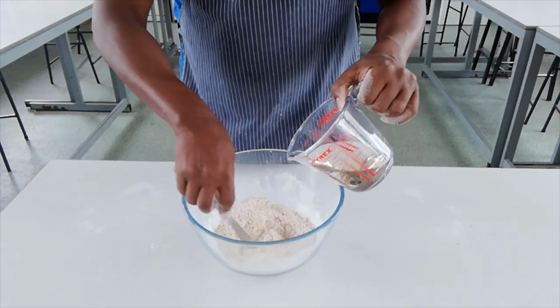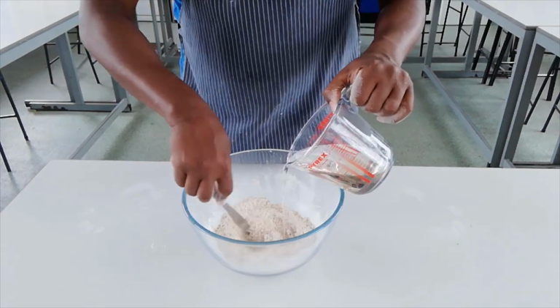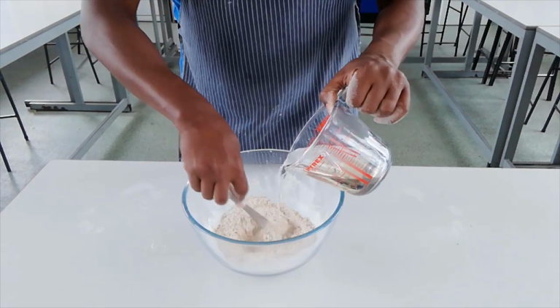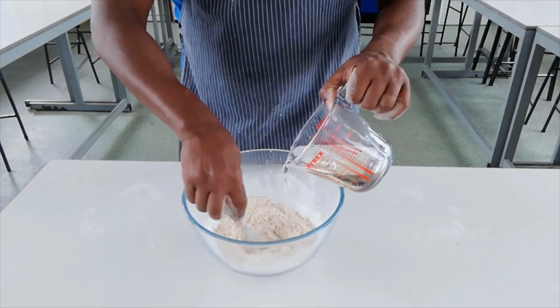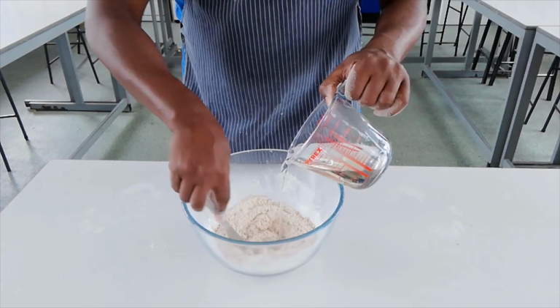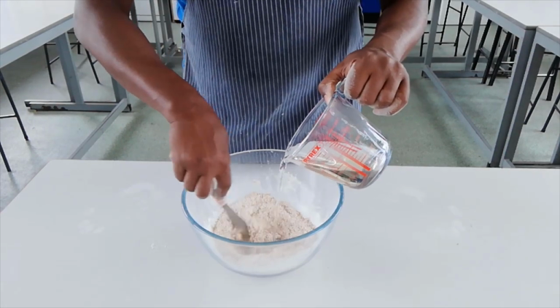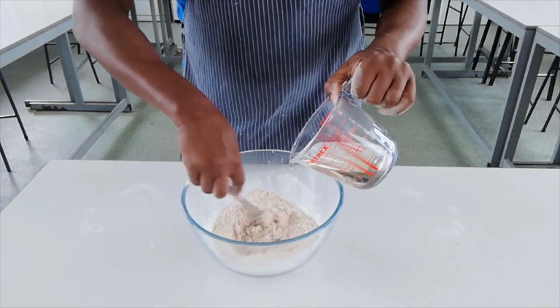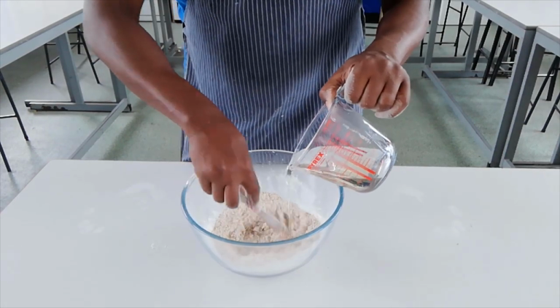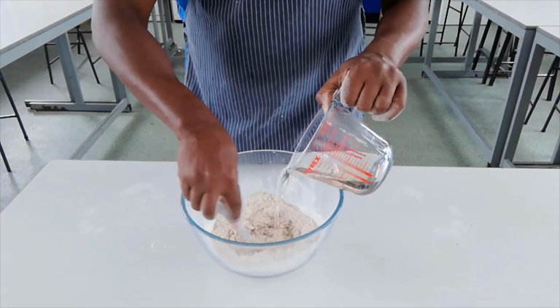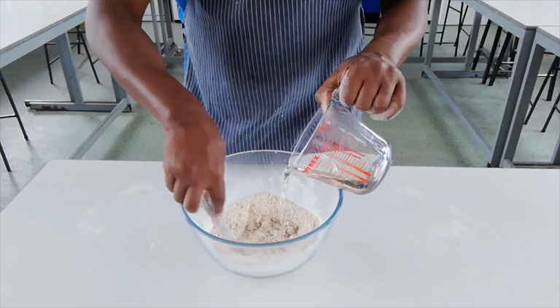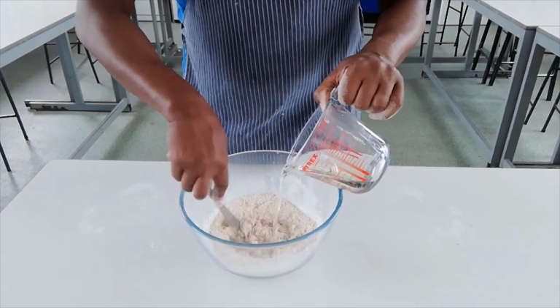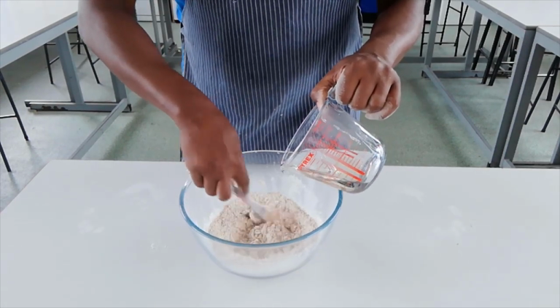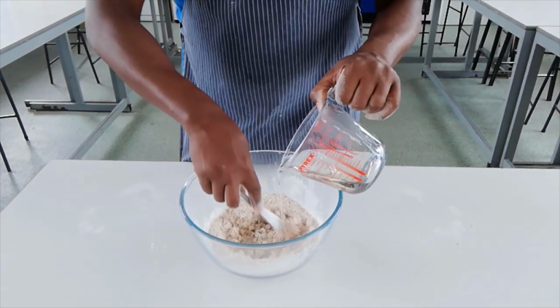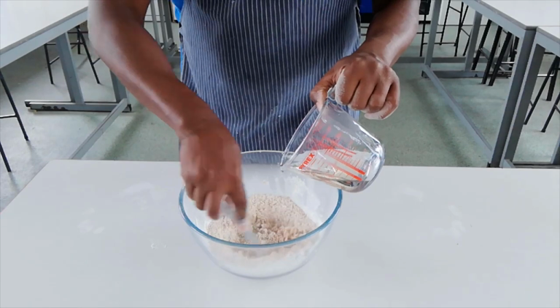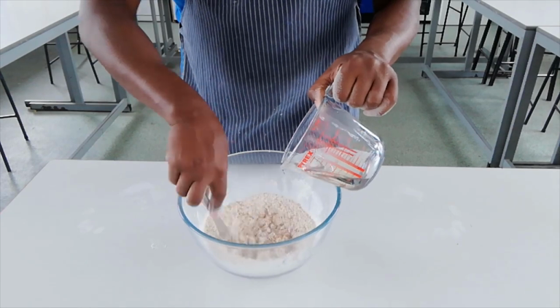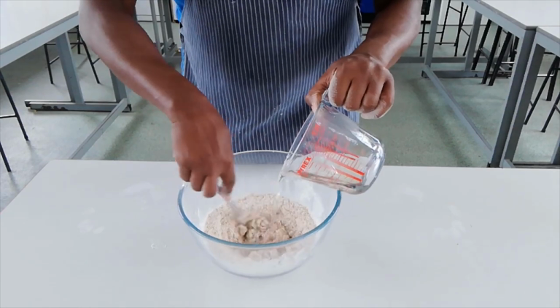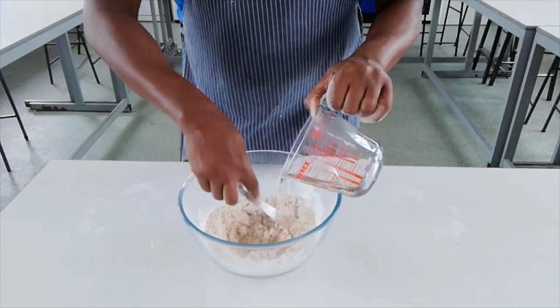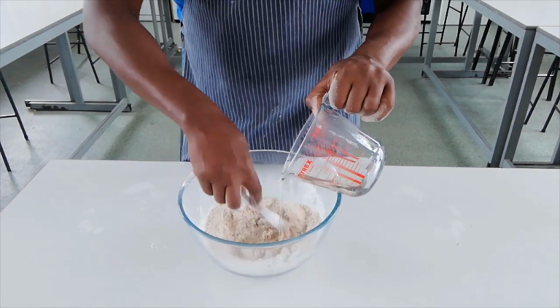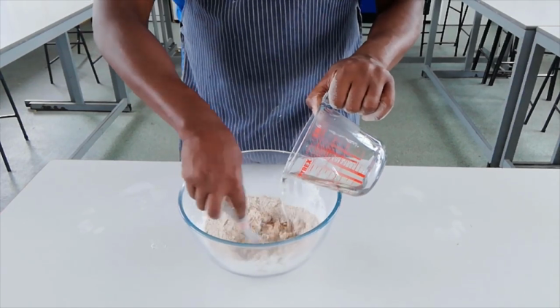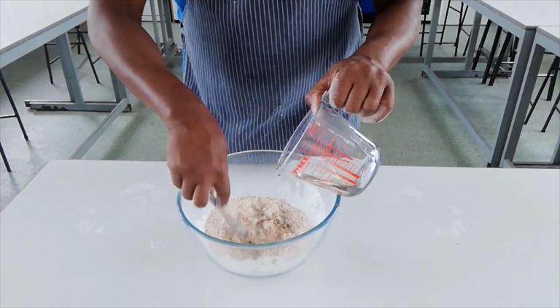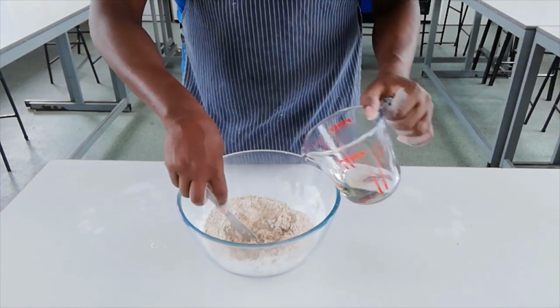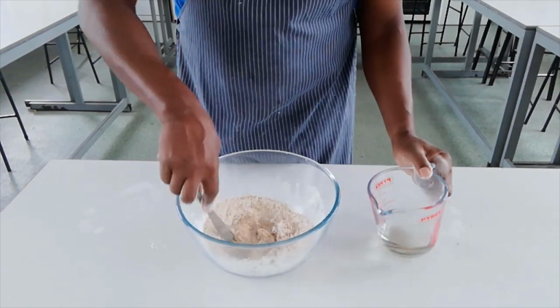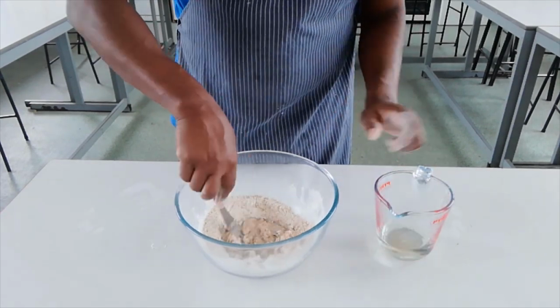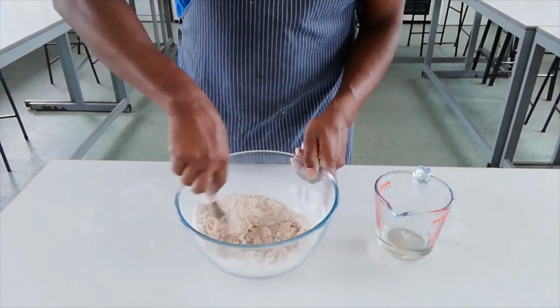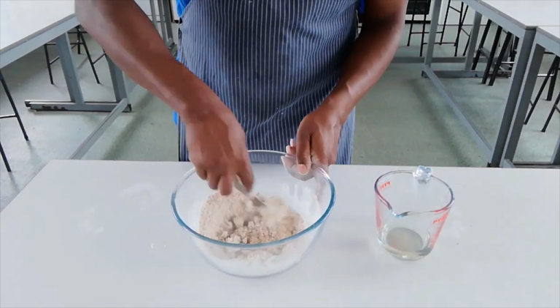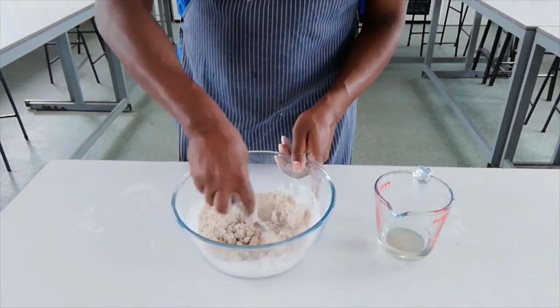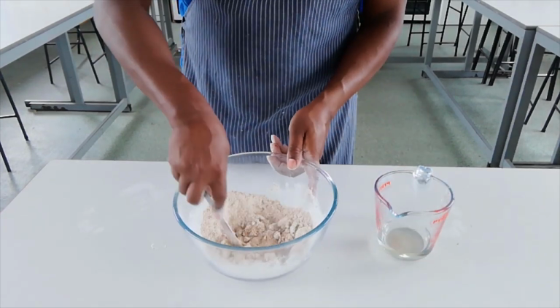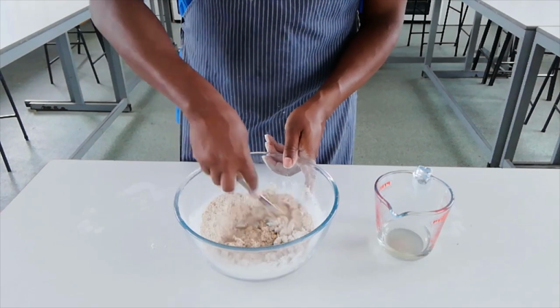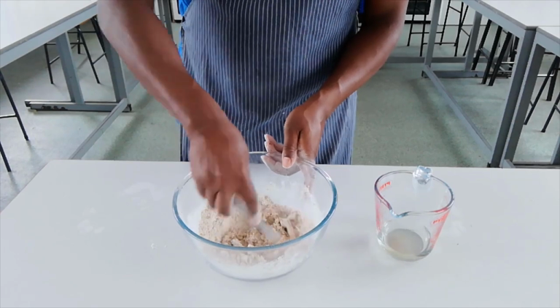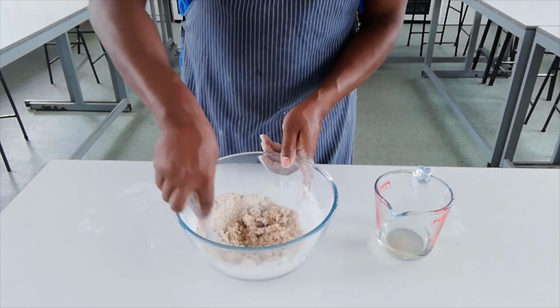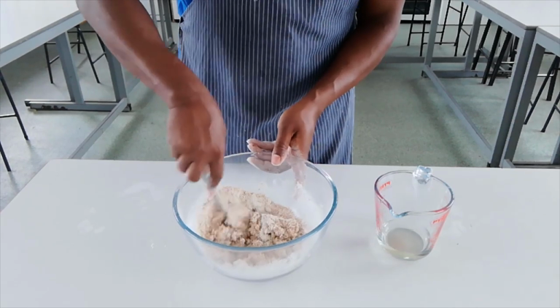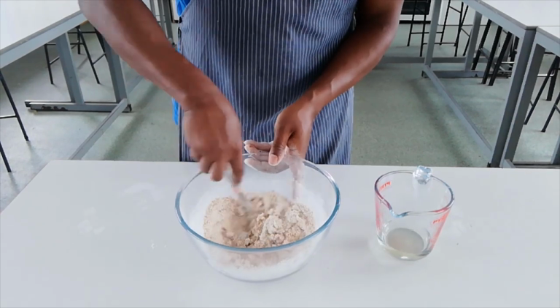Into the dry ingredients I'm going to mix 150 mils of warm water. To begin with I'm going to stir the mixture together using a table knife, and then I'm going to turn the mixture out onto the table and start to knead by hand.